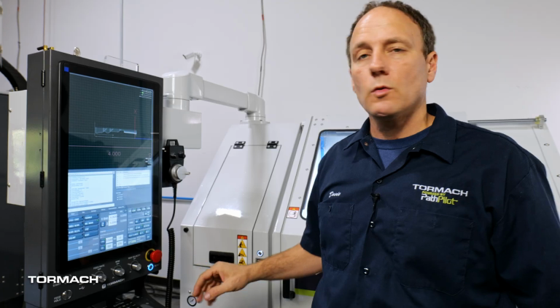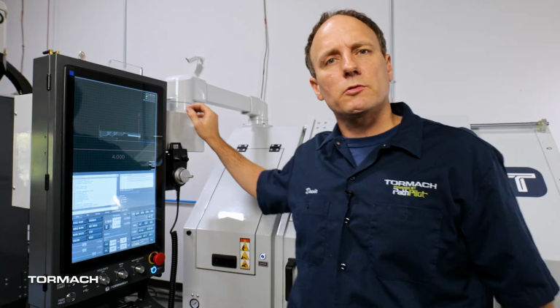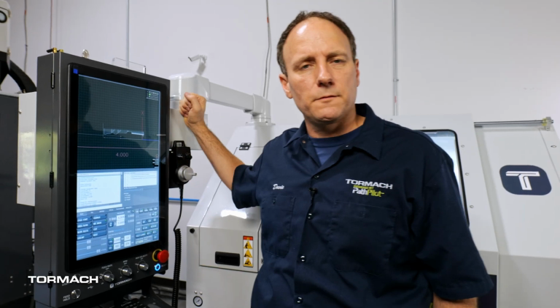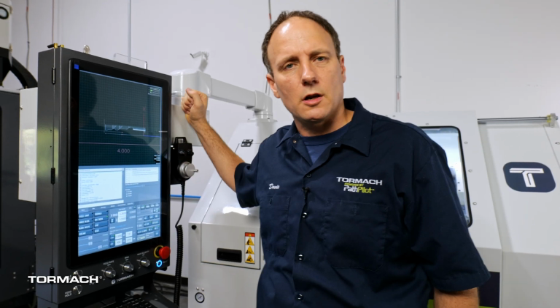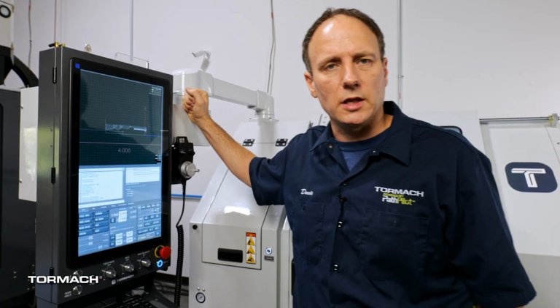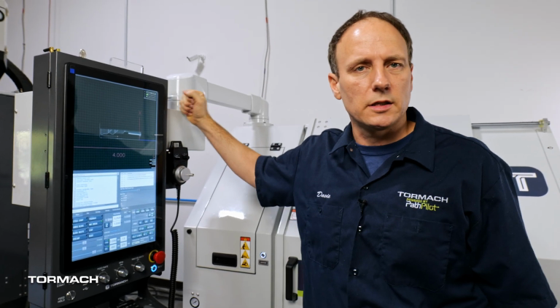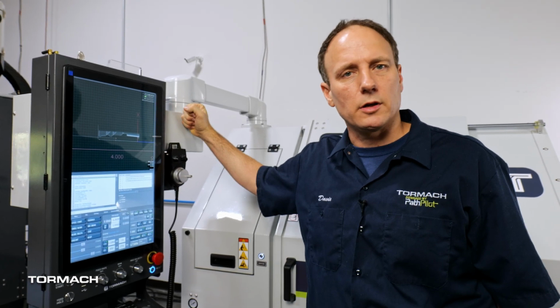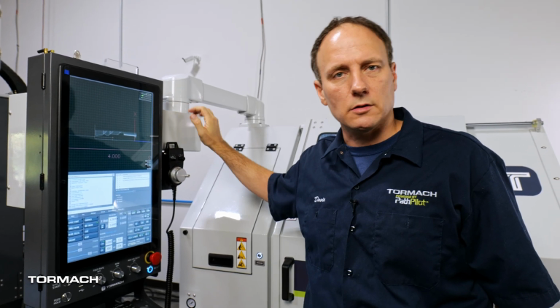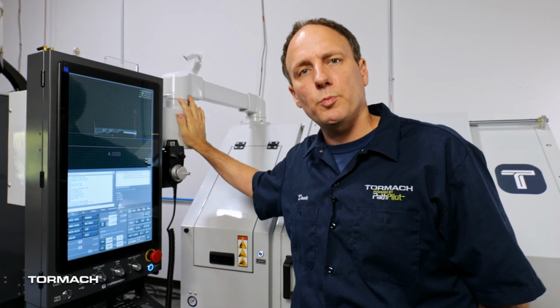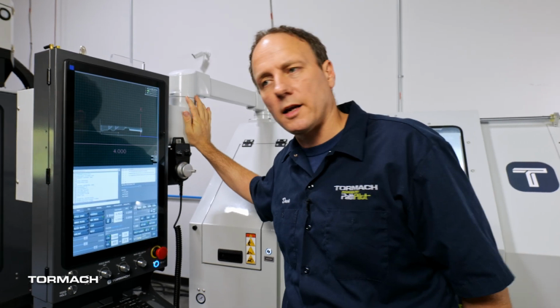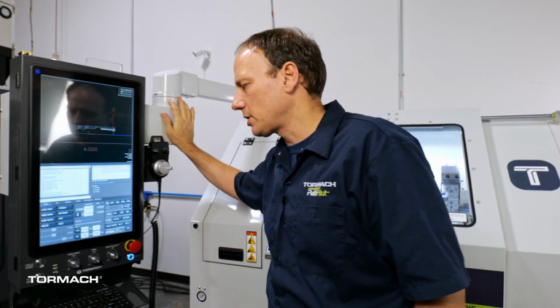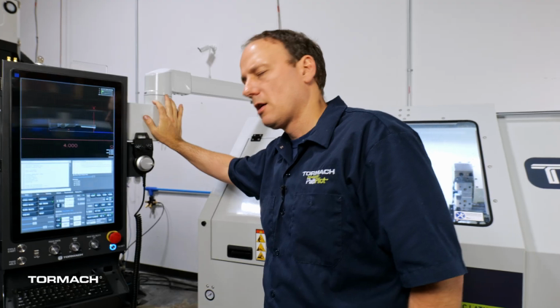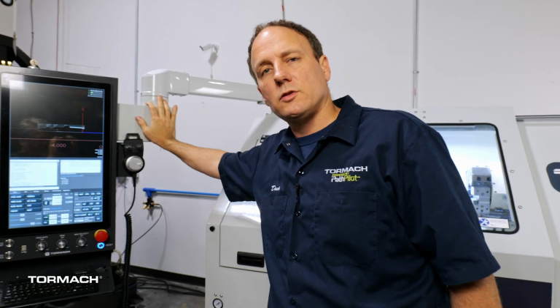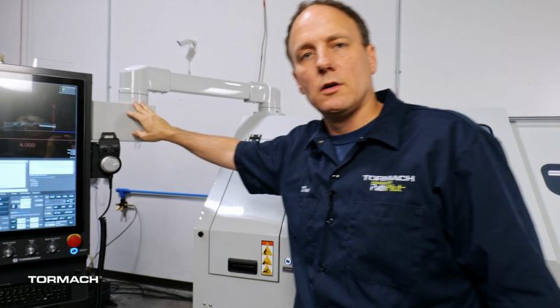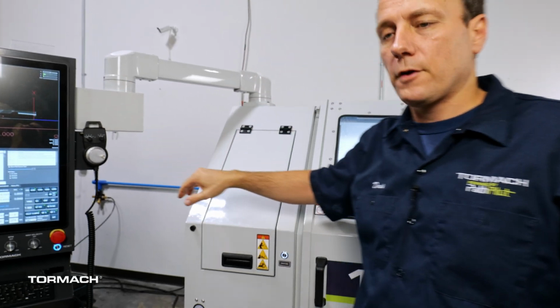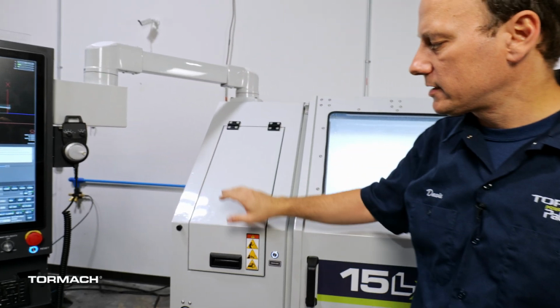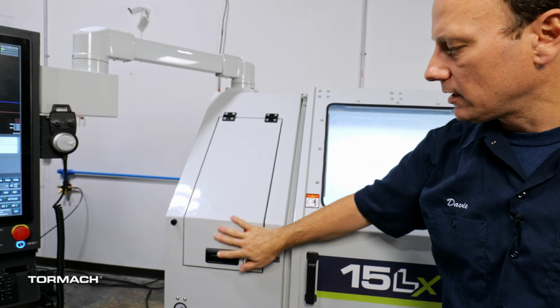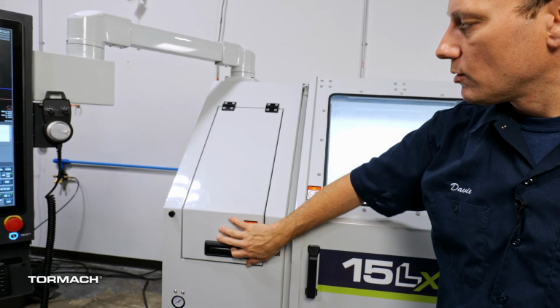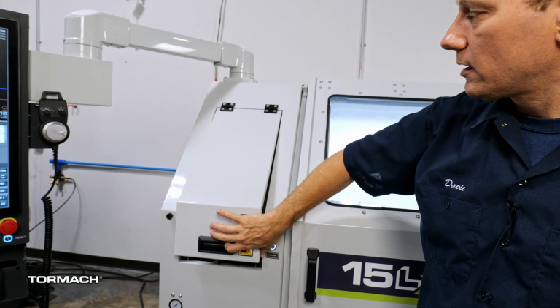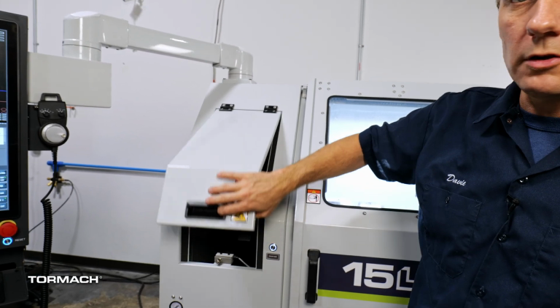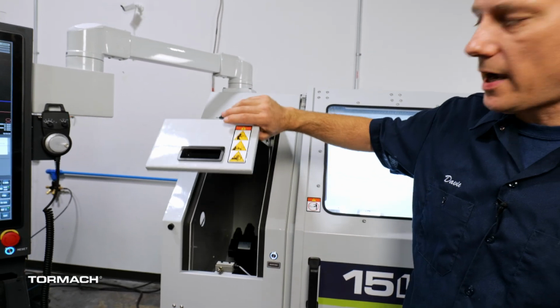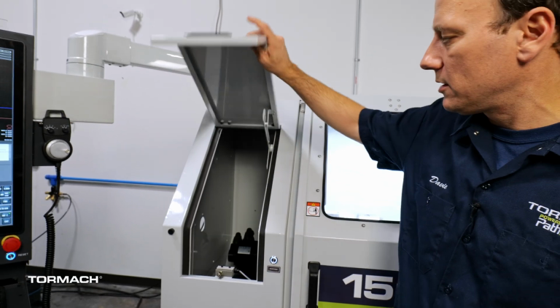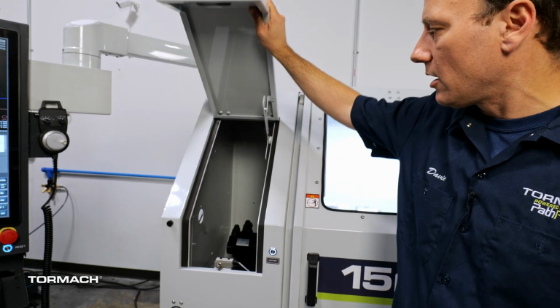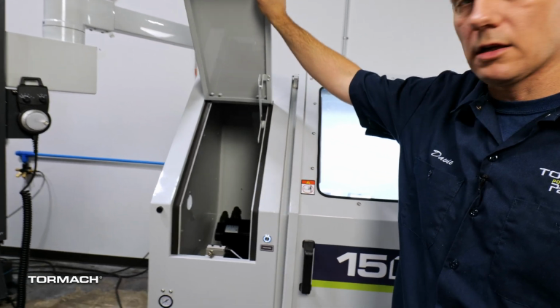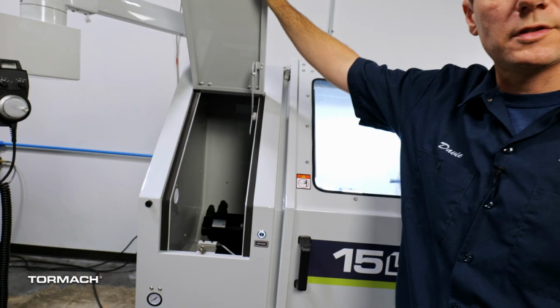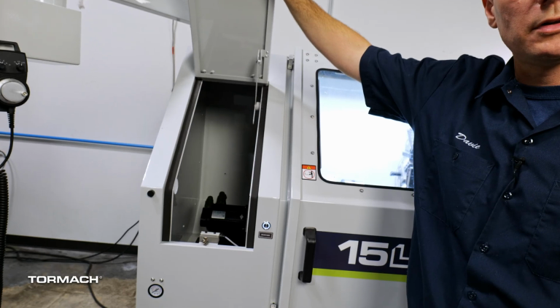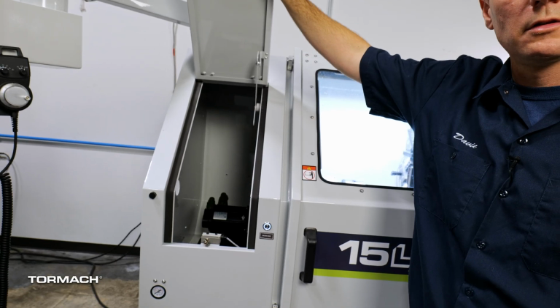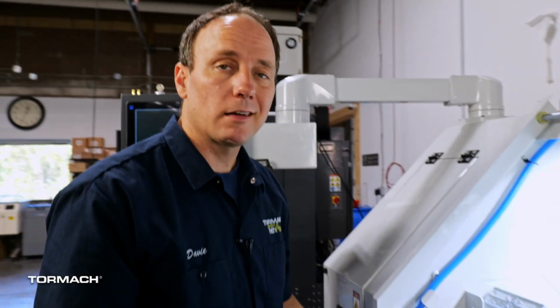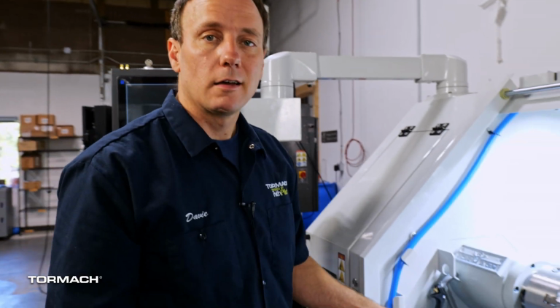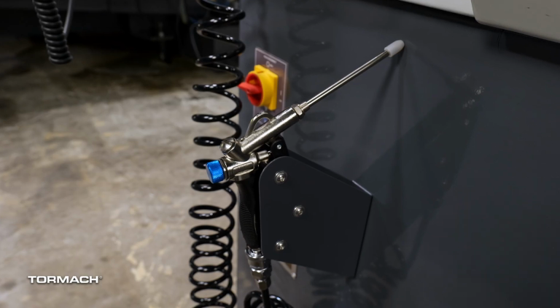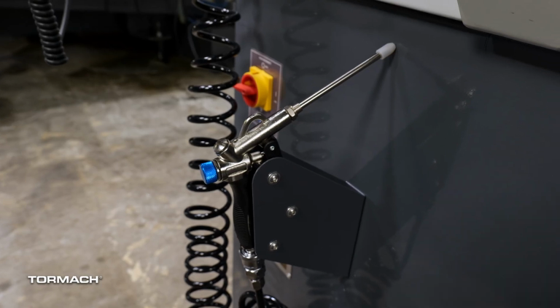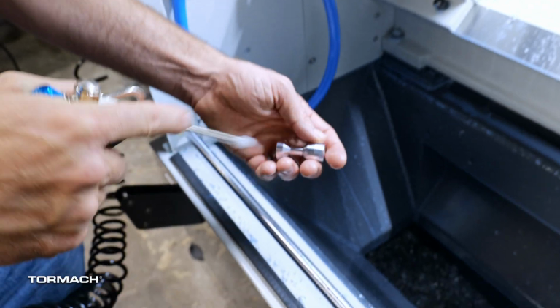One of the most requested features on our machines is an operator console, so we put one on every machine. Also, for increased safety, we've enclosed the entire spindle and auto collet closer setup, and we added an air gun to all the machines.